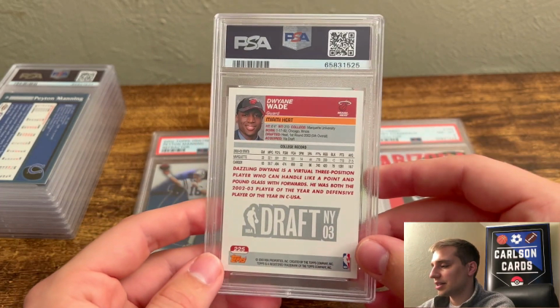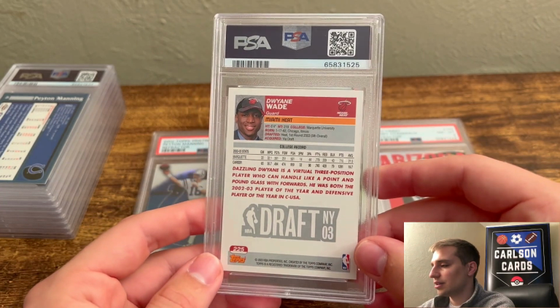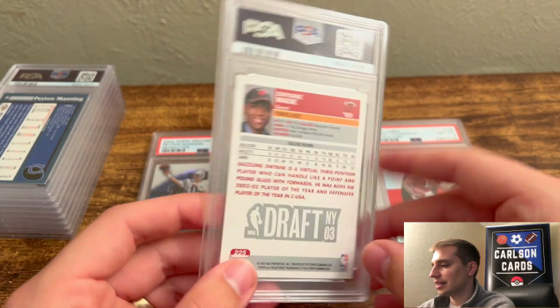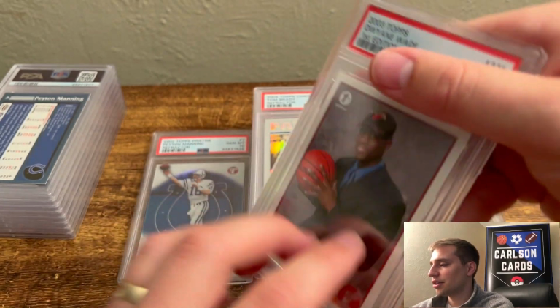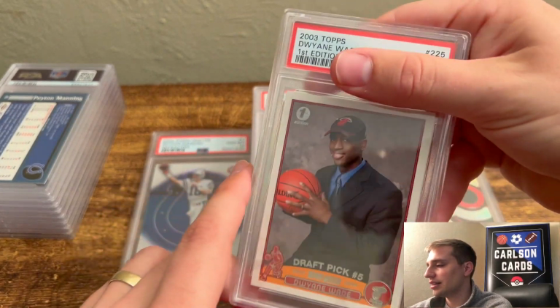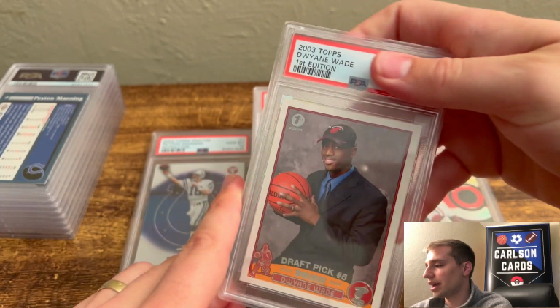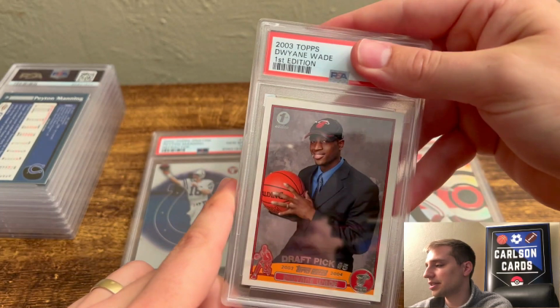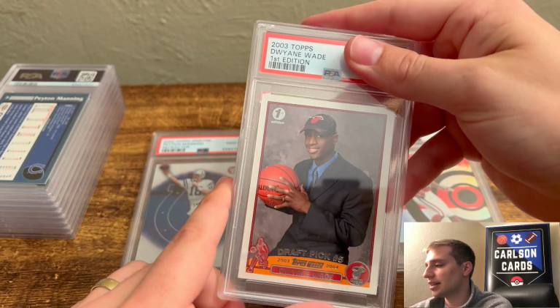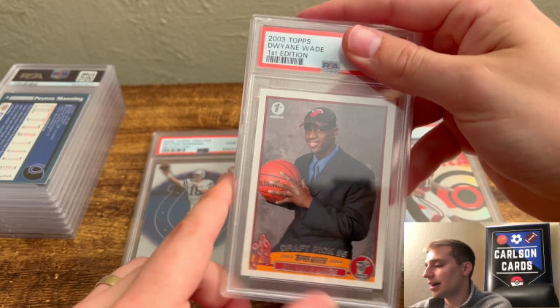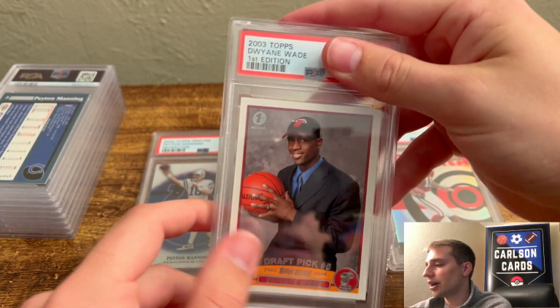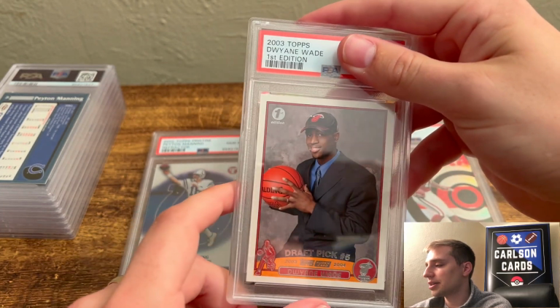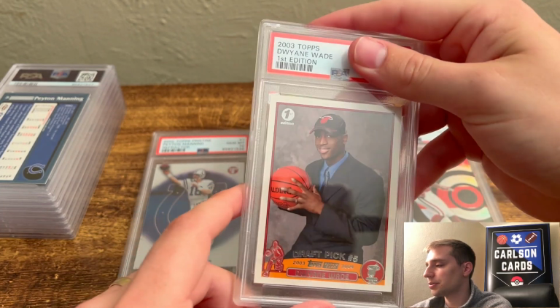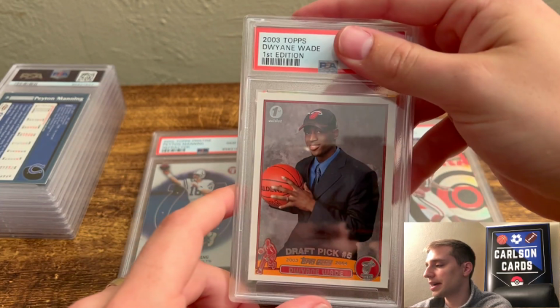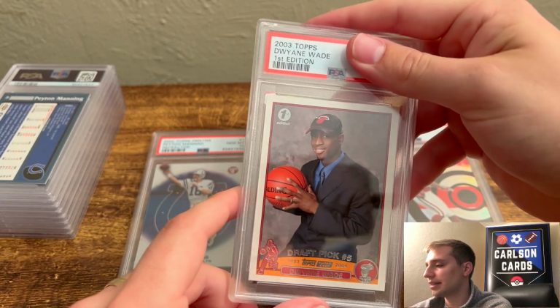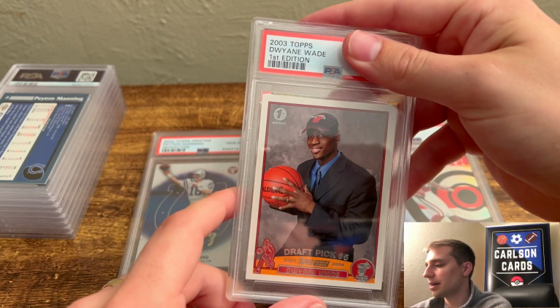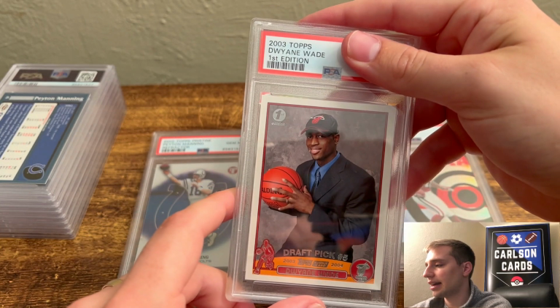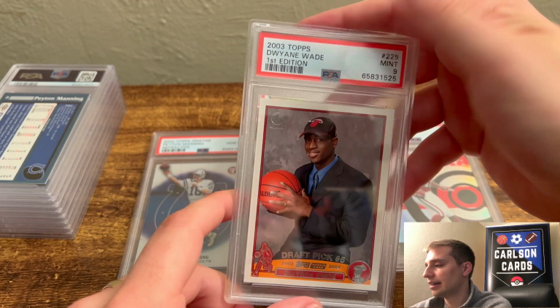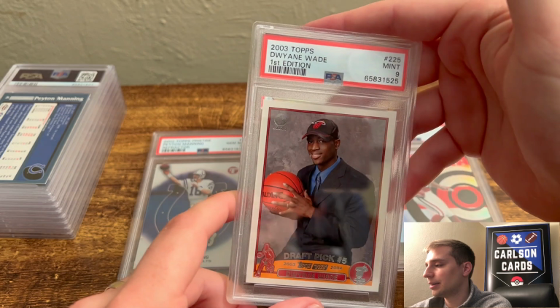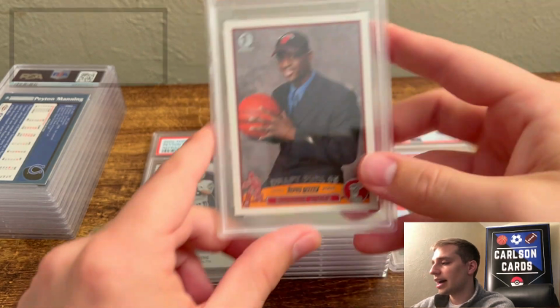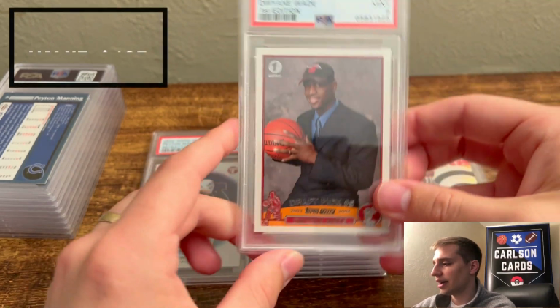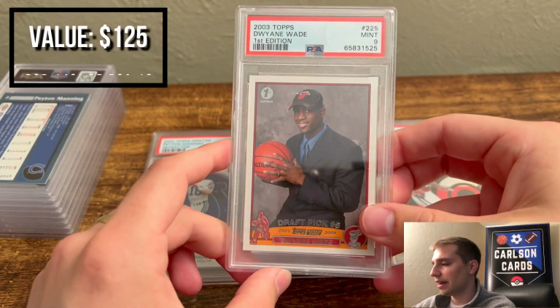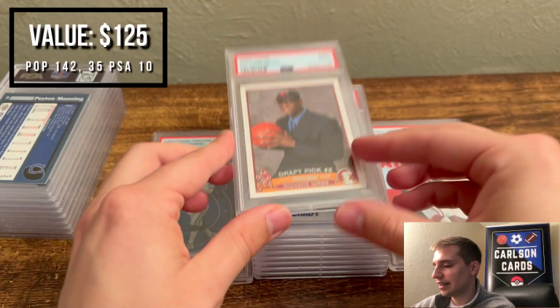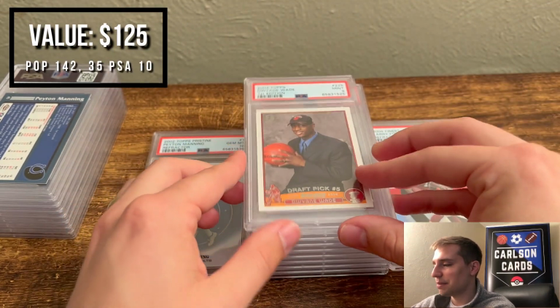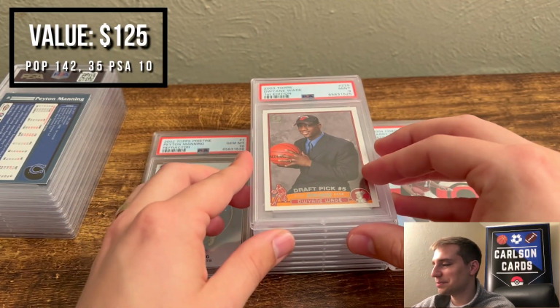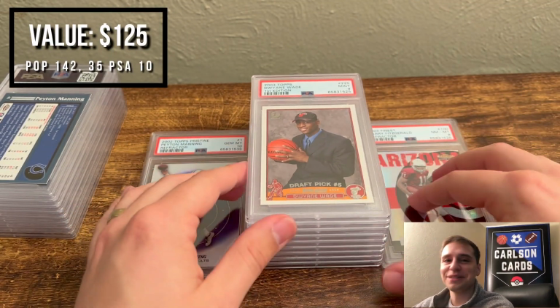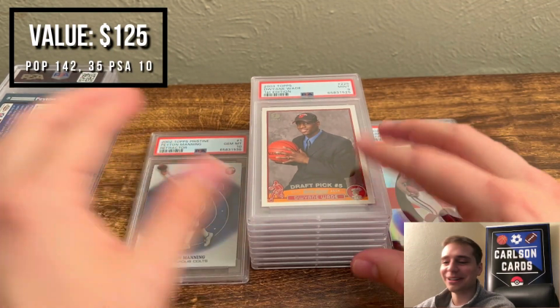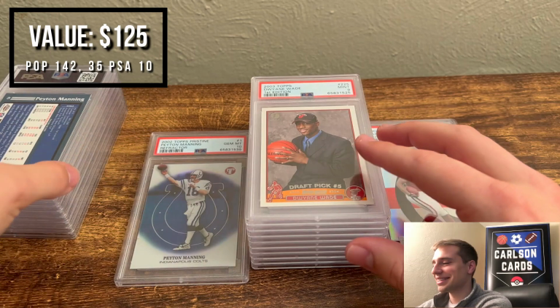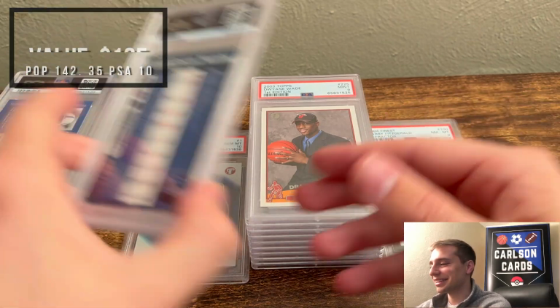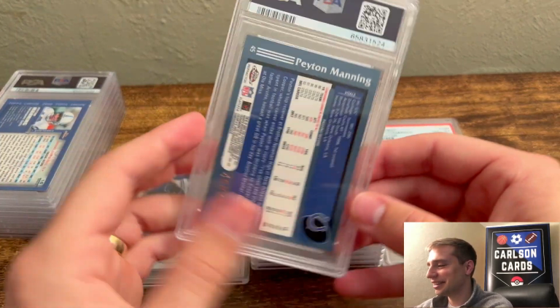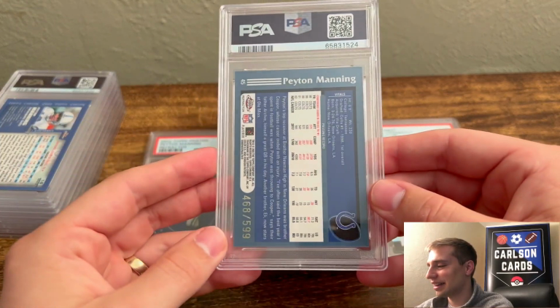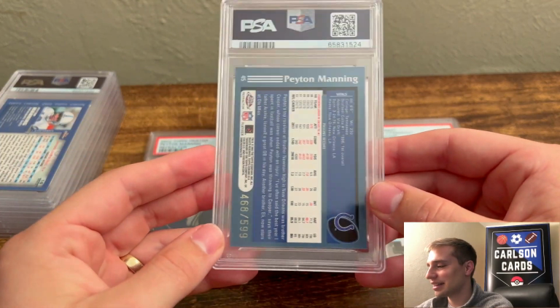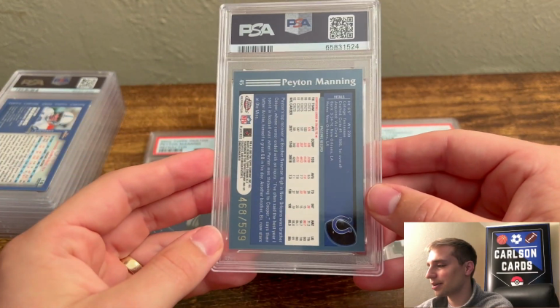Next, we have a 2003 Dwayne Wade First Edition — a little off-centered, surface wasn't the best, so I thought this was probably a 9. Pulled a 9. Our 9 pile is massive right now, but that's all right. A lot of these I thought were worse going in.